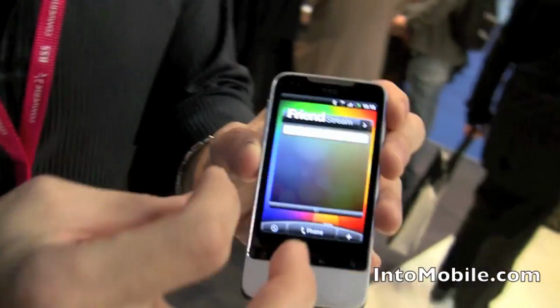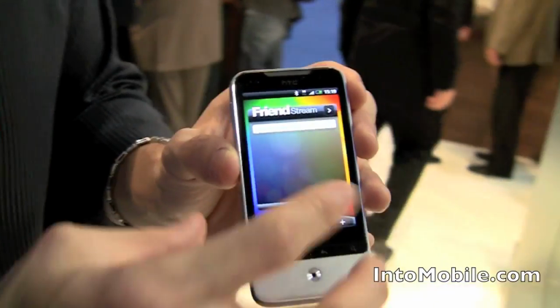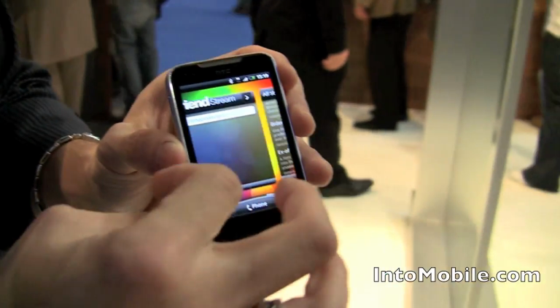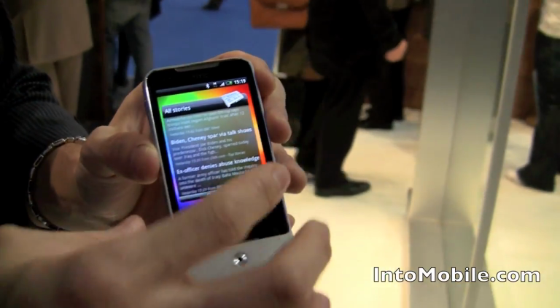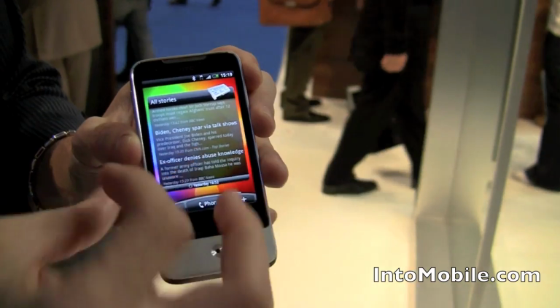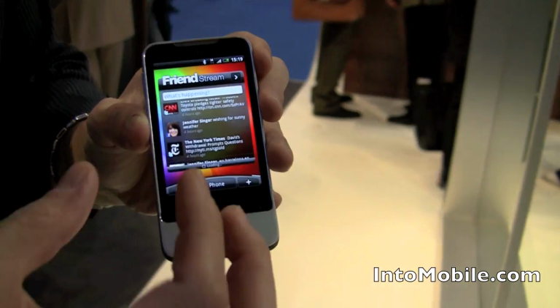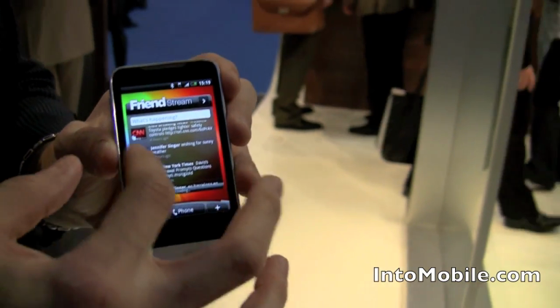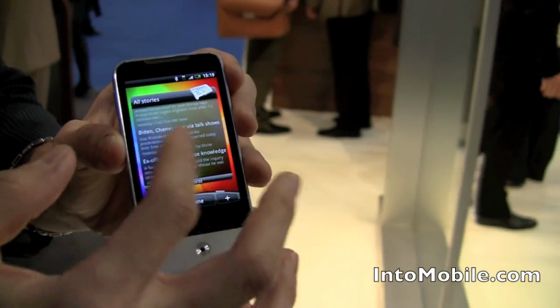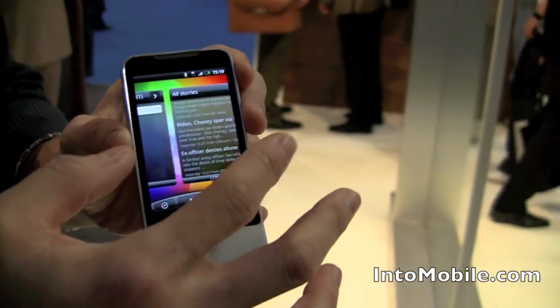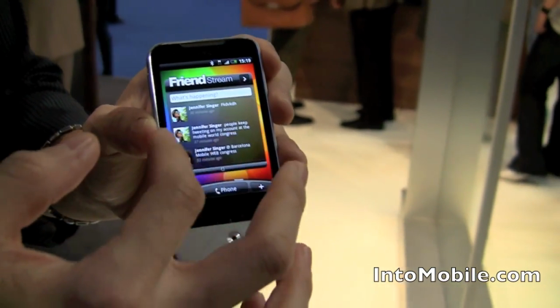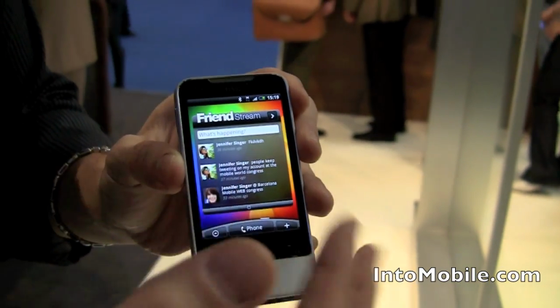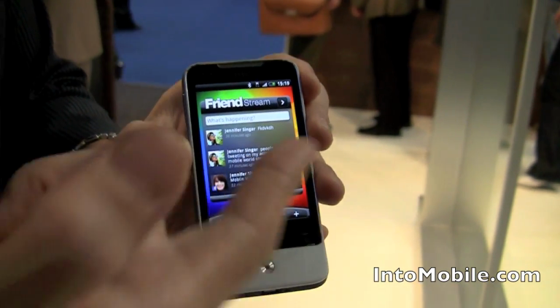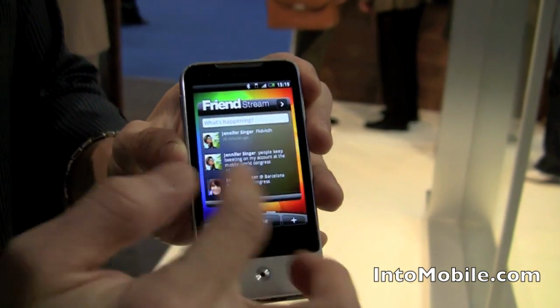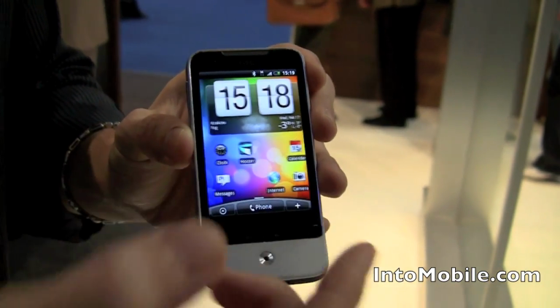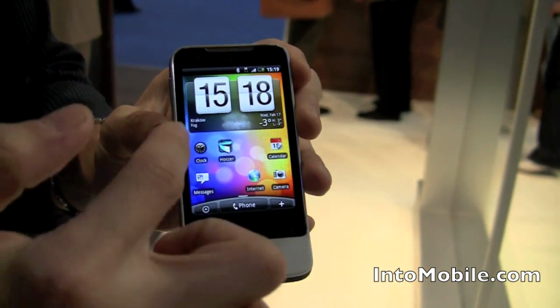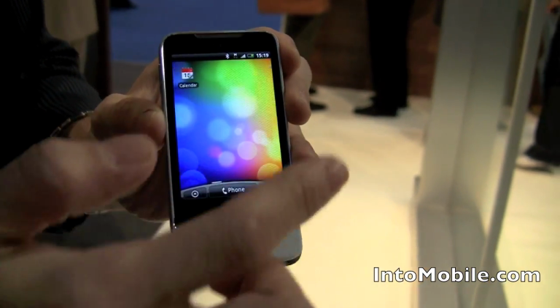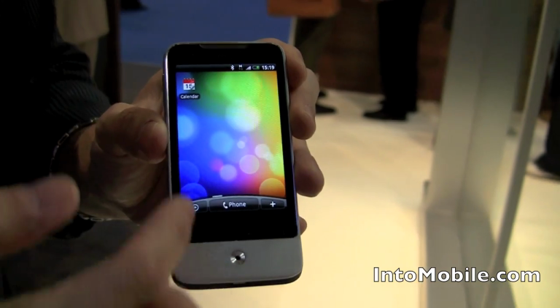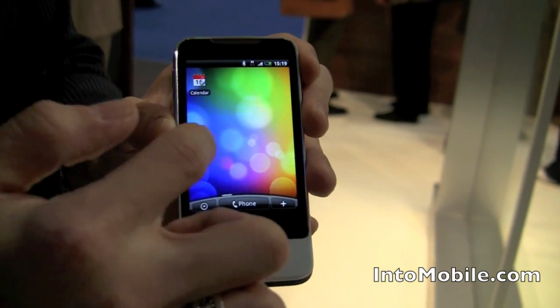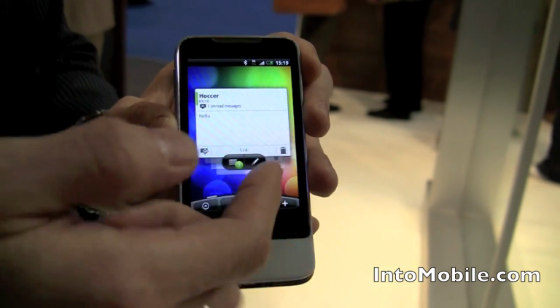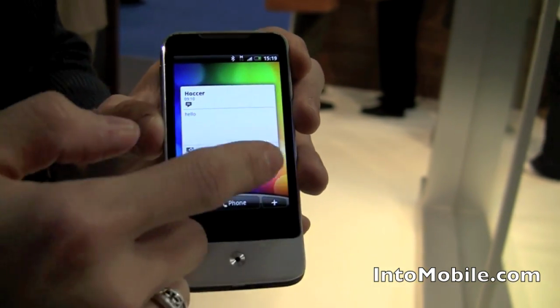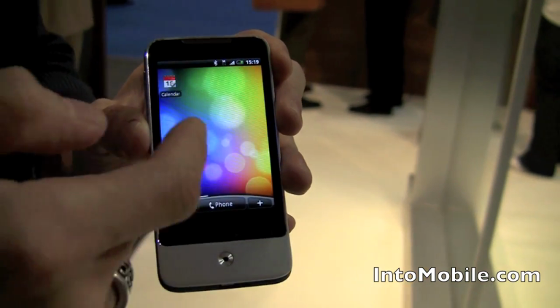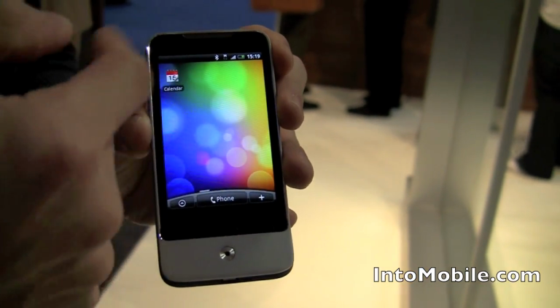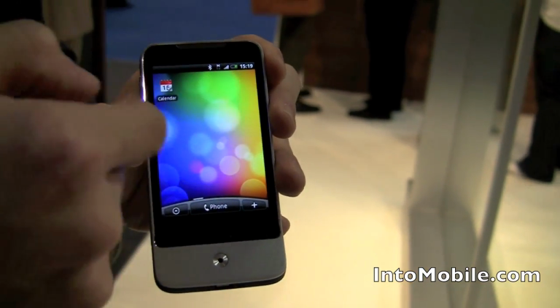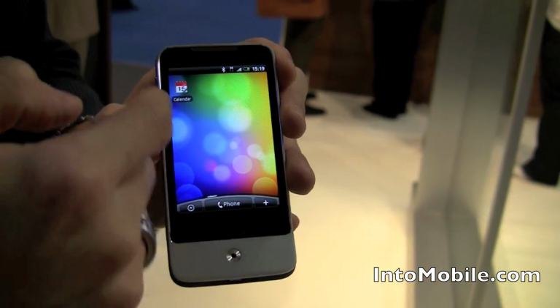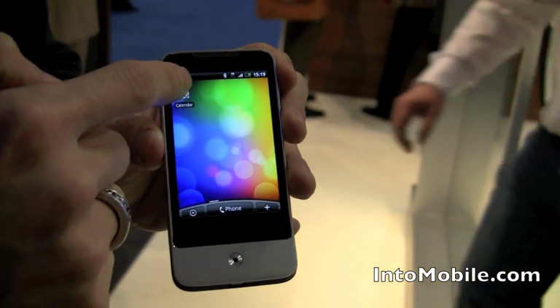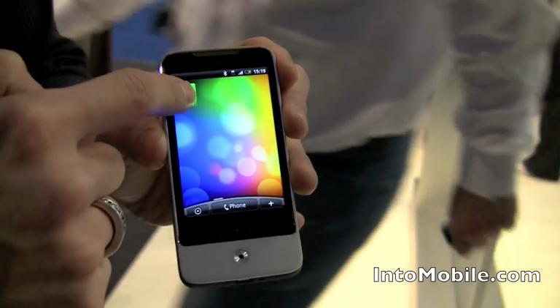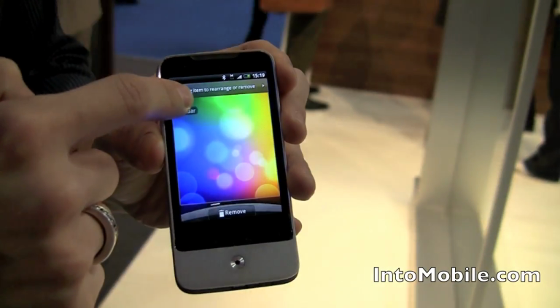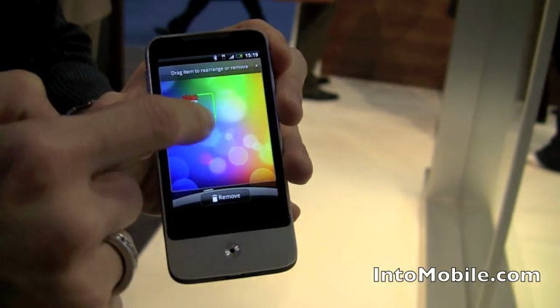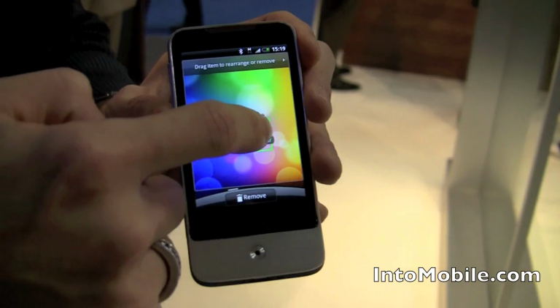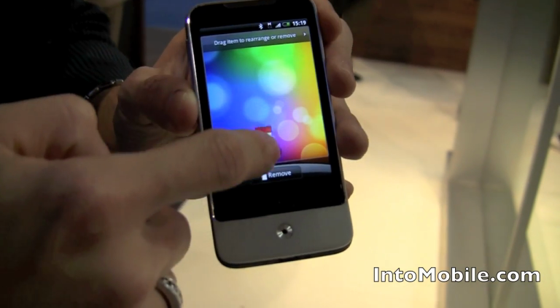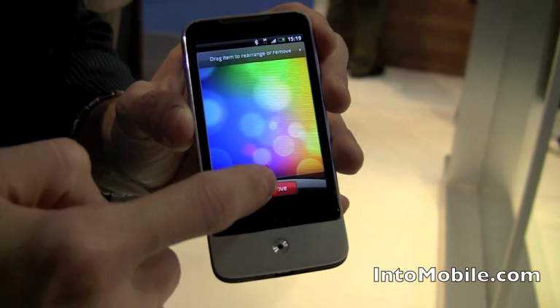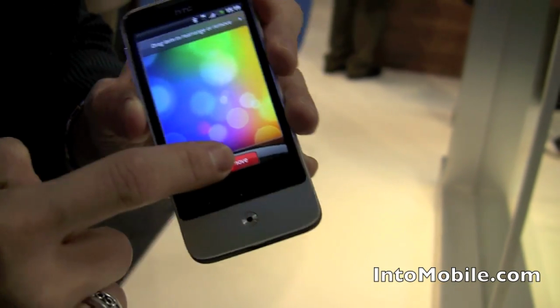It's got the multiple panes, right? You can slide from left to right, and you get friends stream, which we'll talk about in a second. You get all your different home screen panes where you can put different widgets. You can hold on to them and move them around or even put them in the trash.